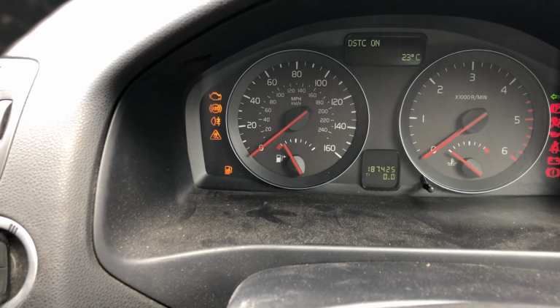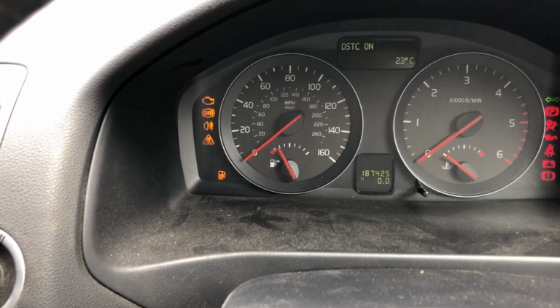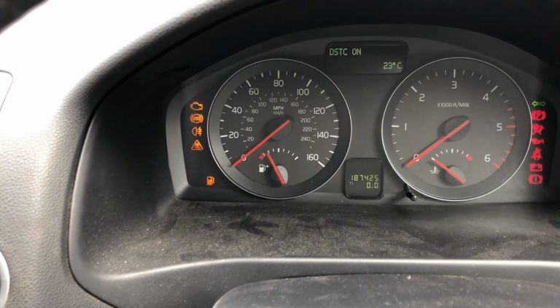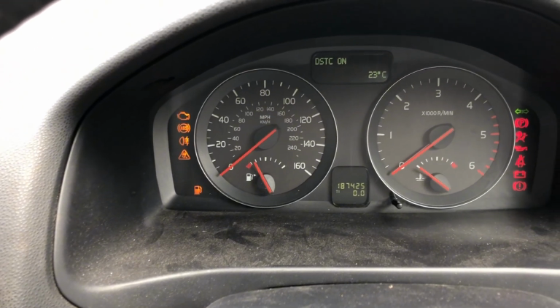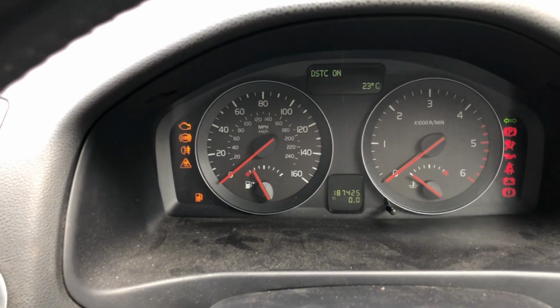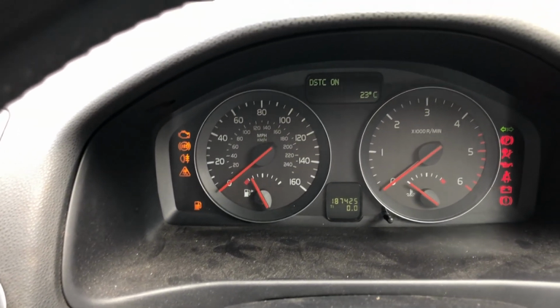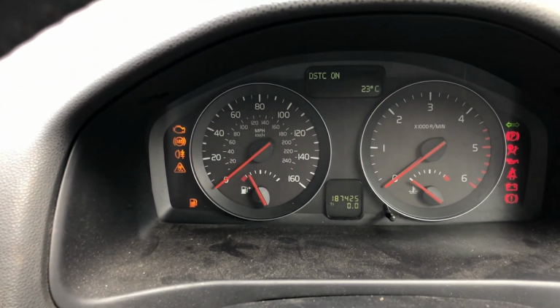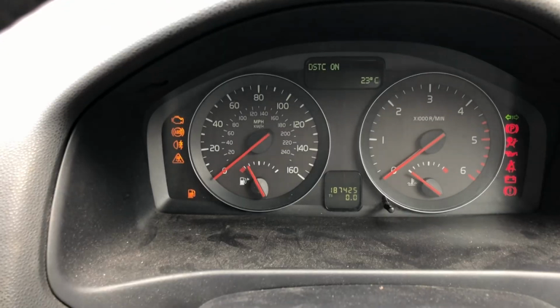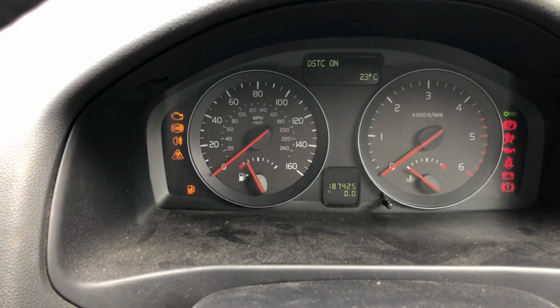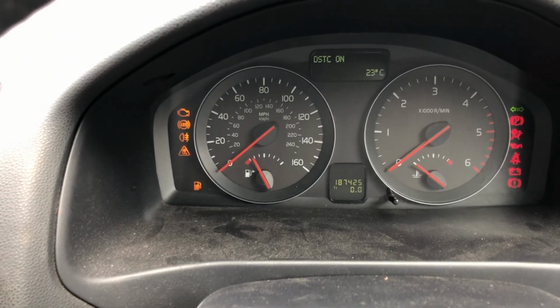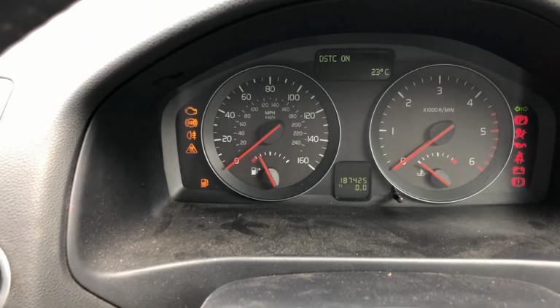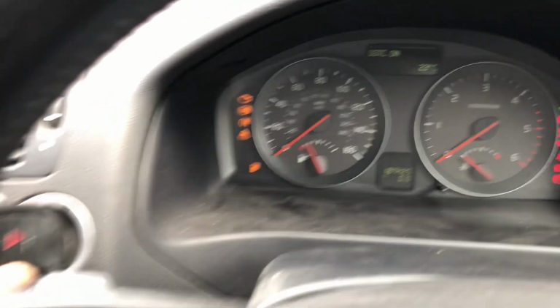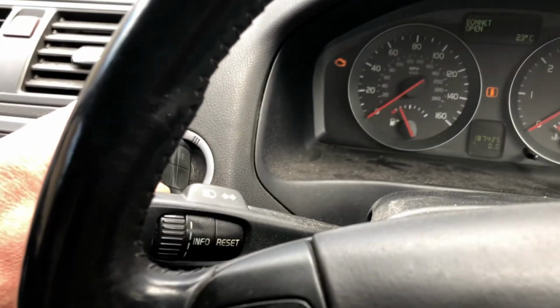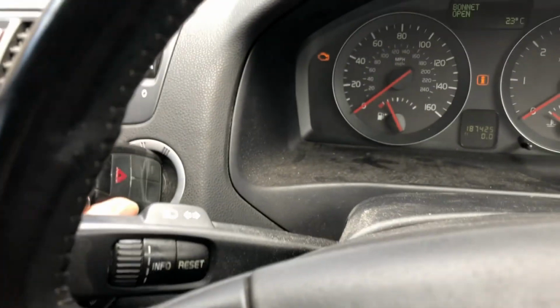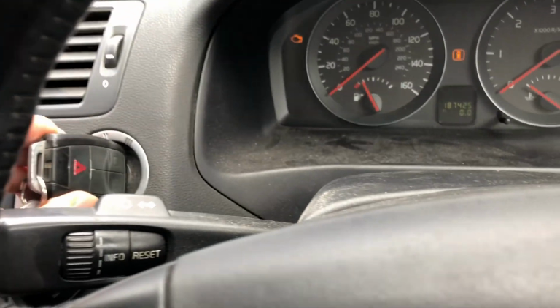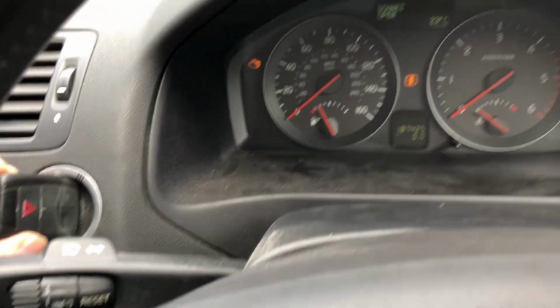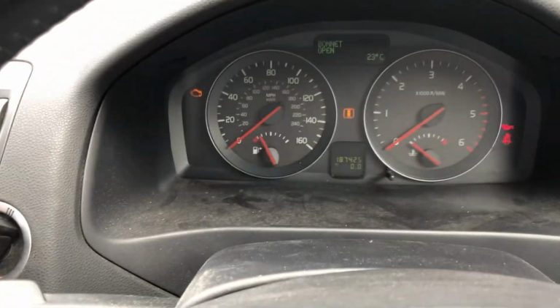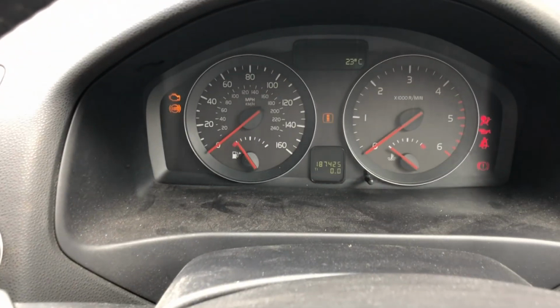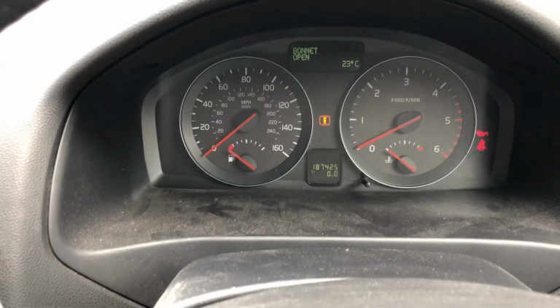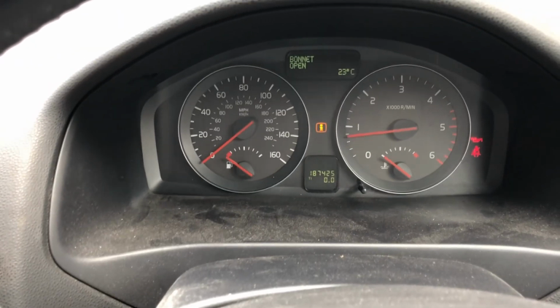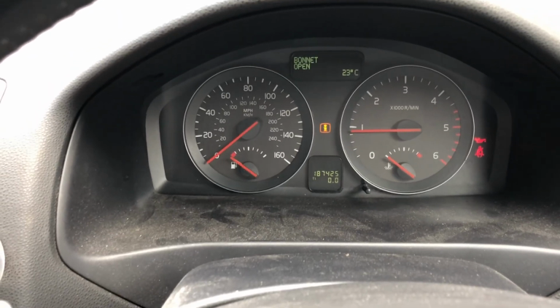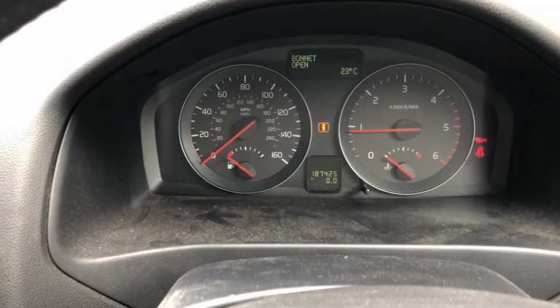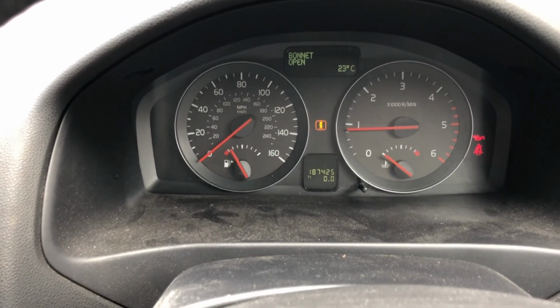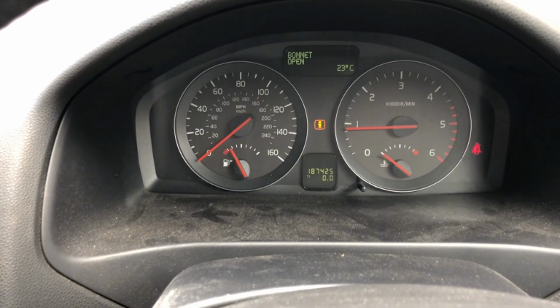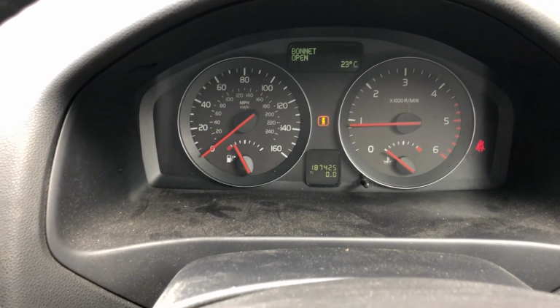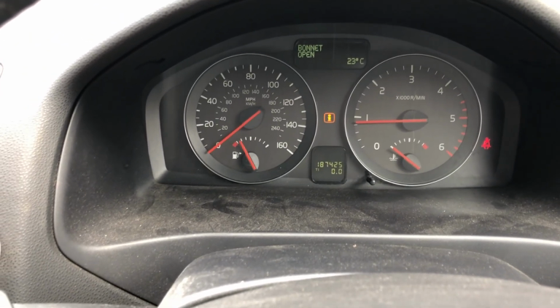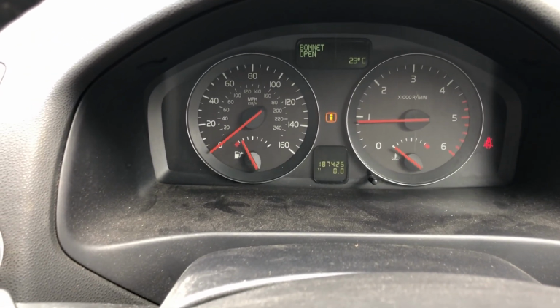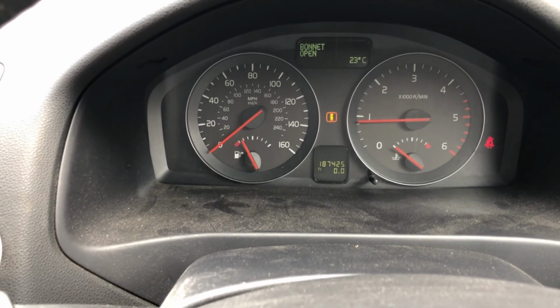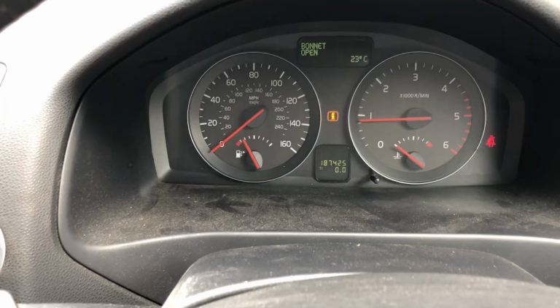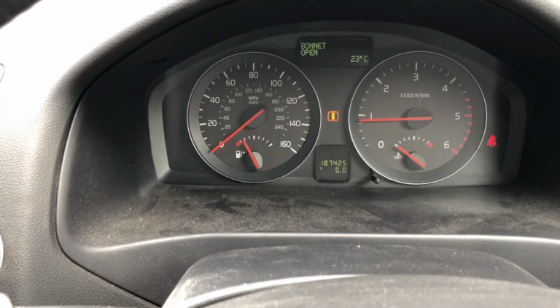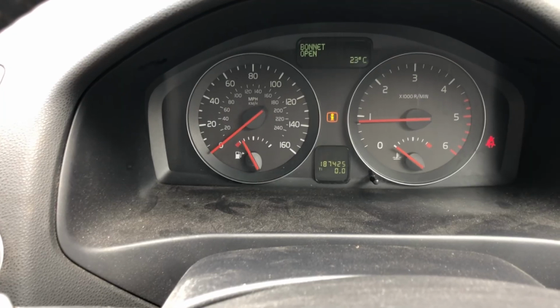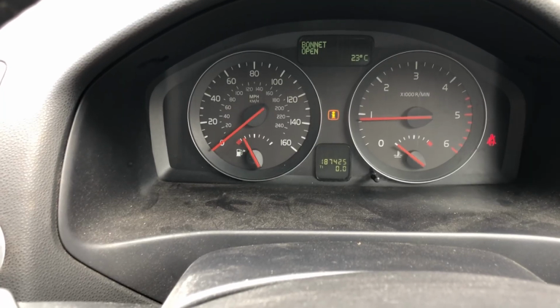Should we clear the codes or just give it a crank and see? Let's just give it a crank — moment of truth time. We crank and we're away. So the last thing to do is clear the fault codes.